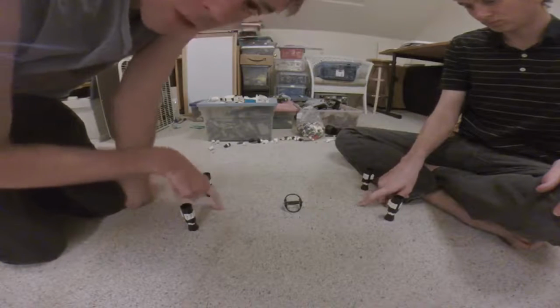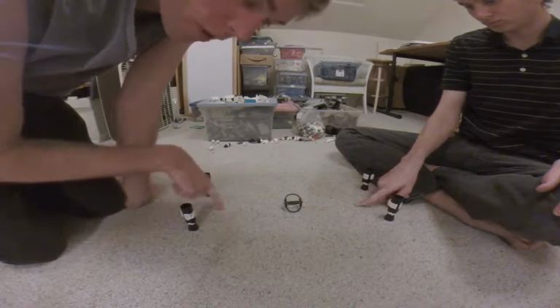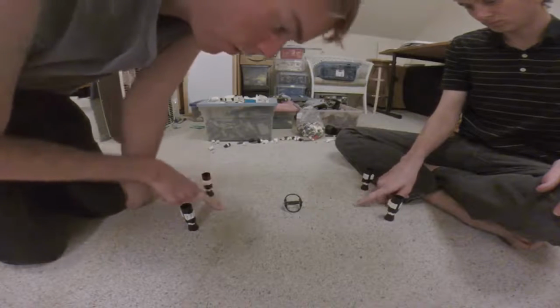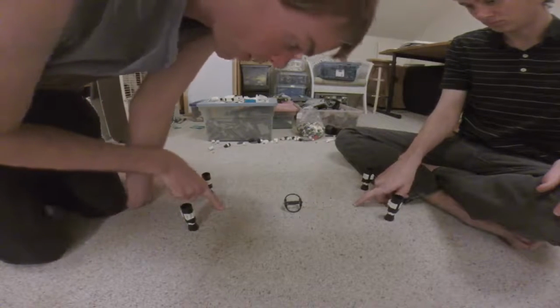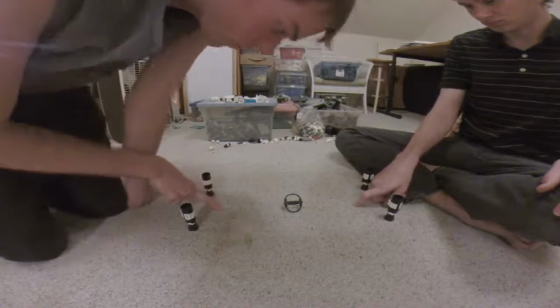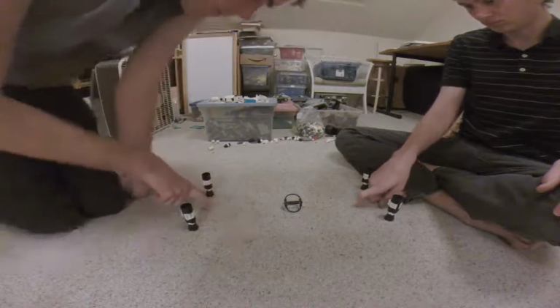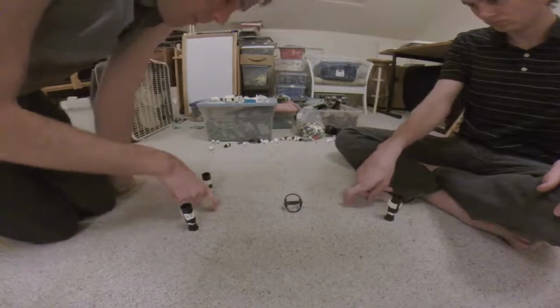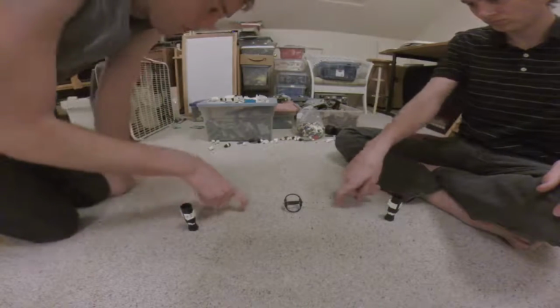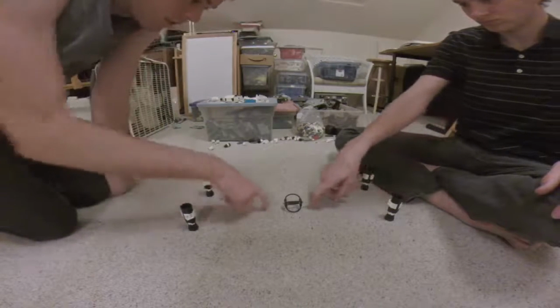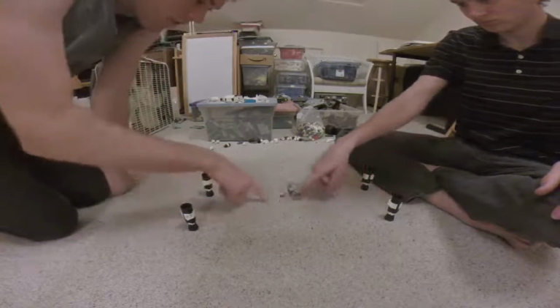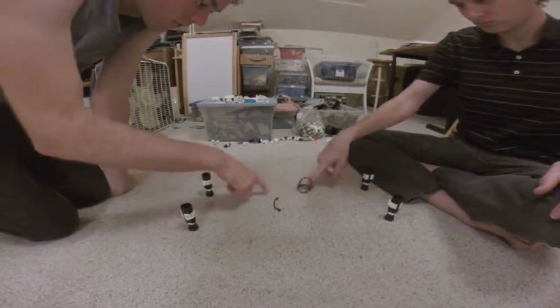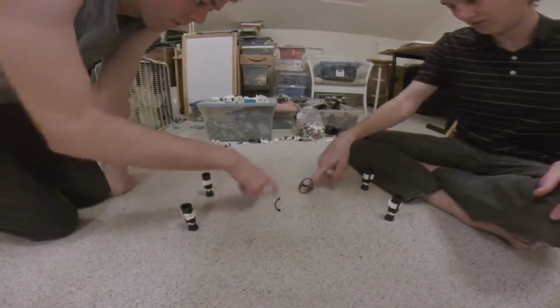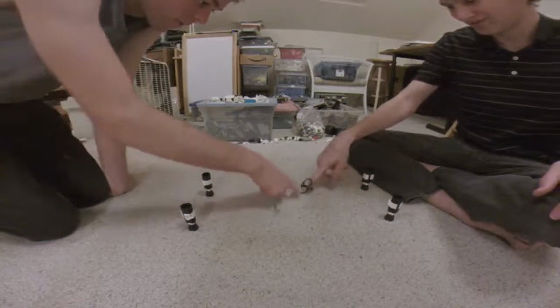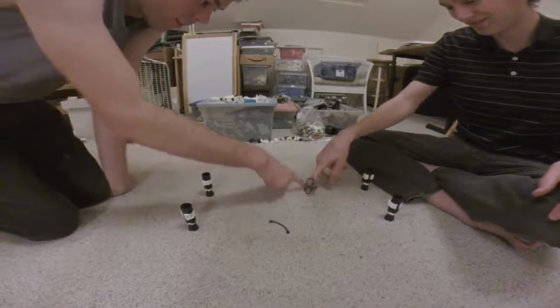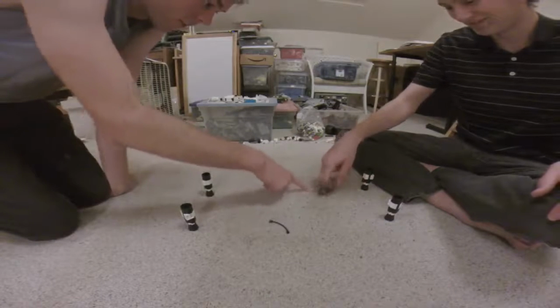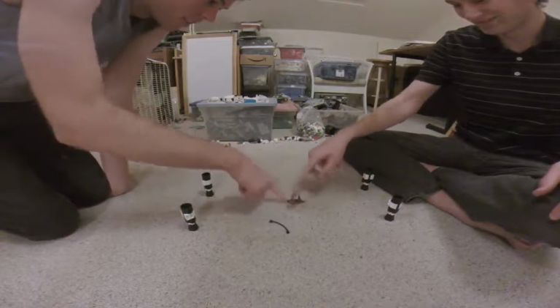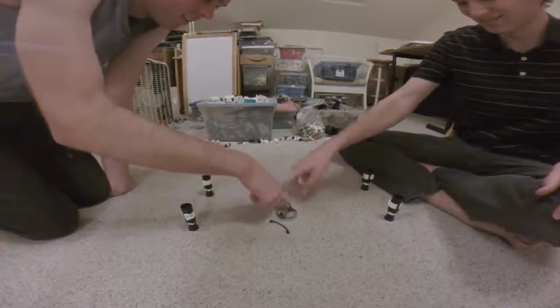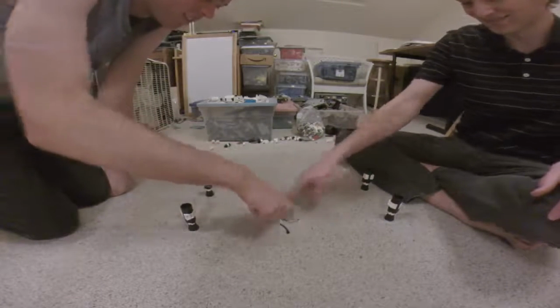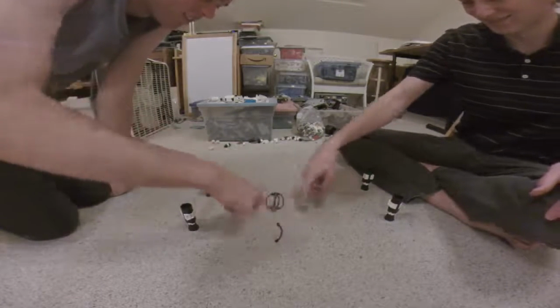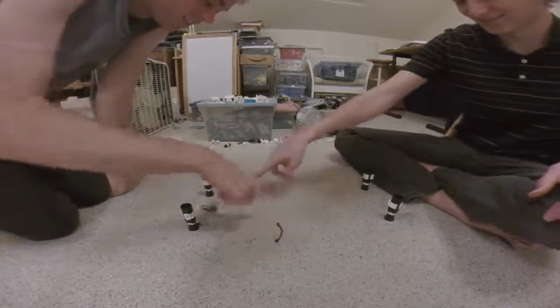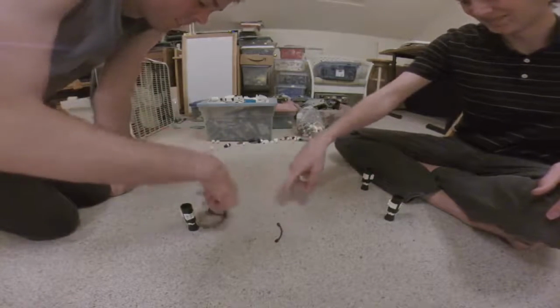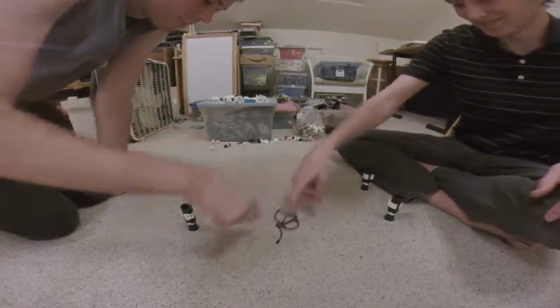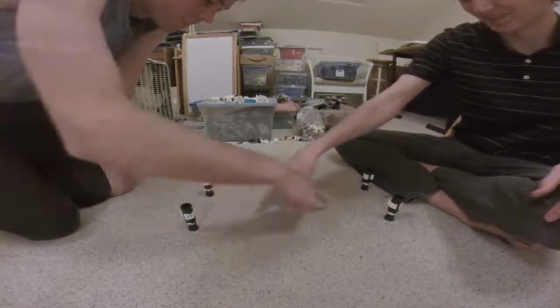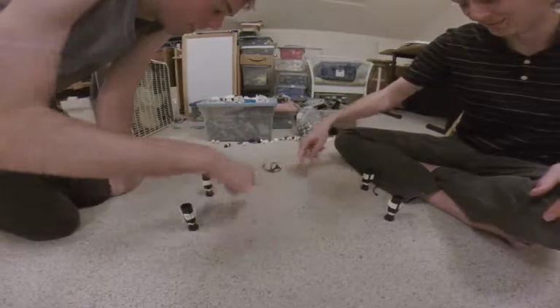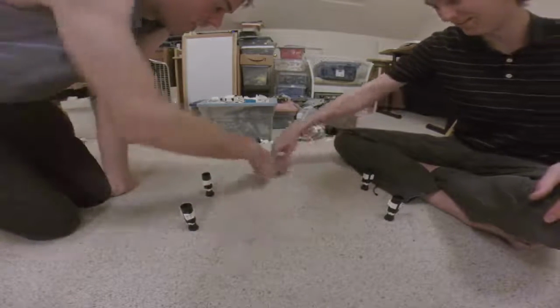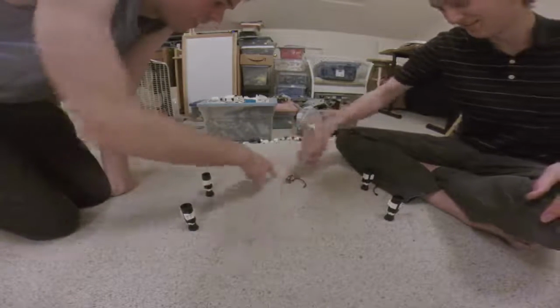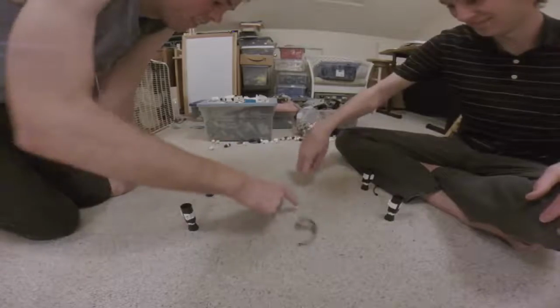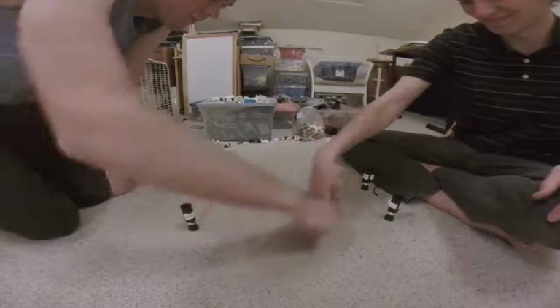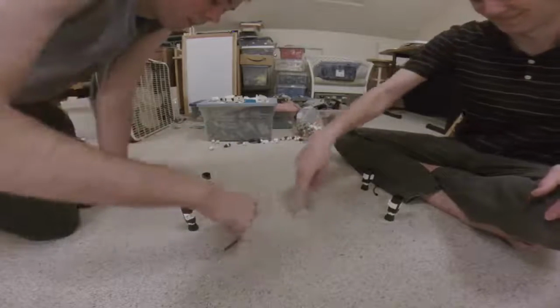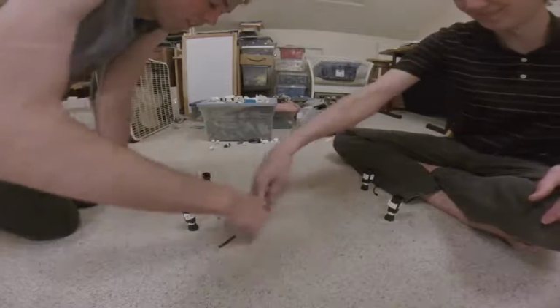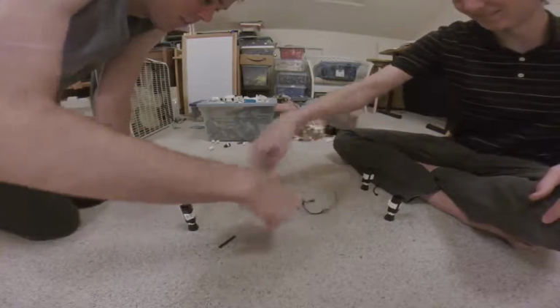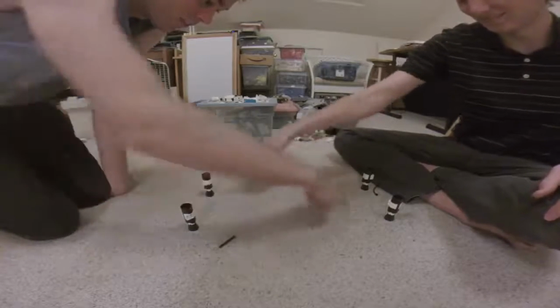We're gonna play right here. Here we go. Keep going. Some people play until it's totally destroyed.